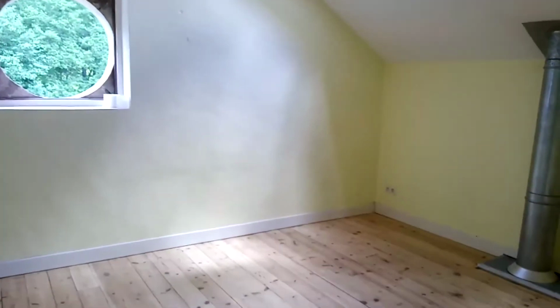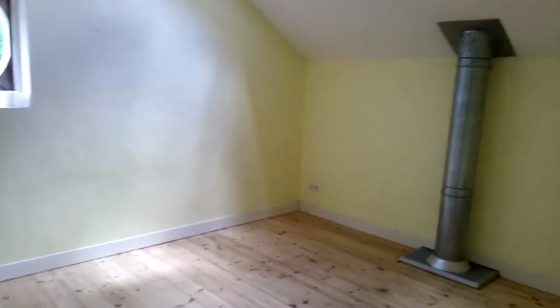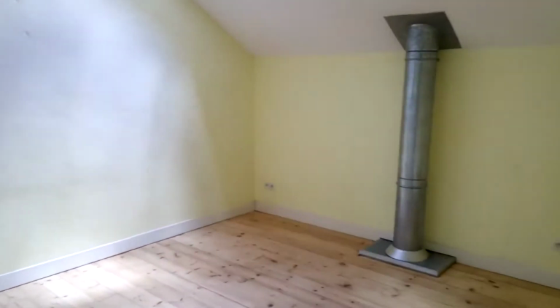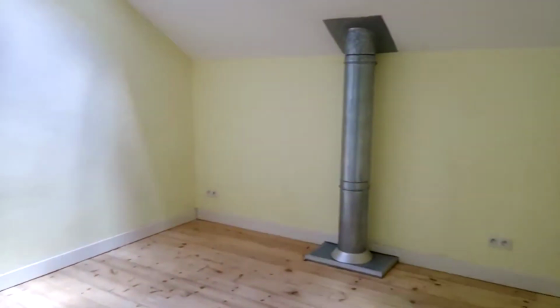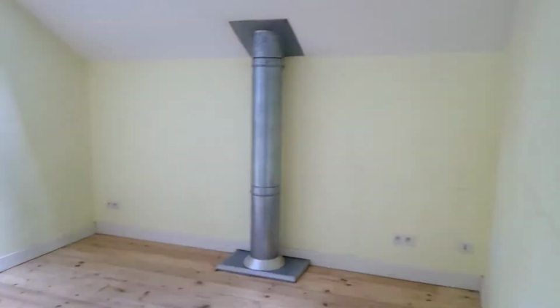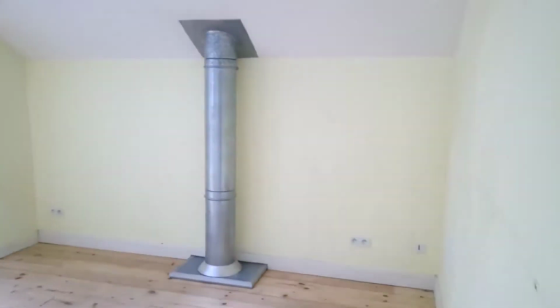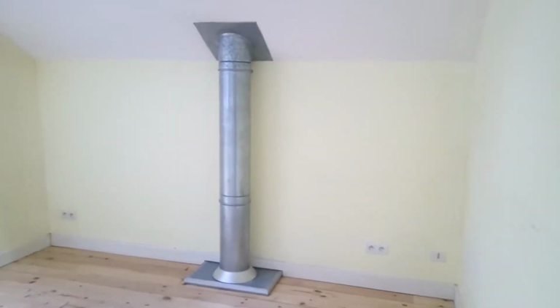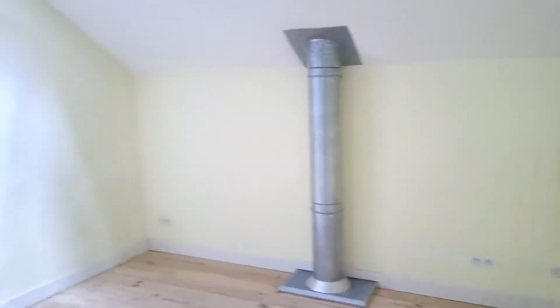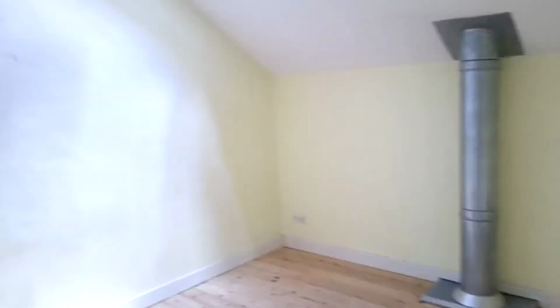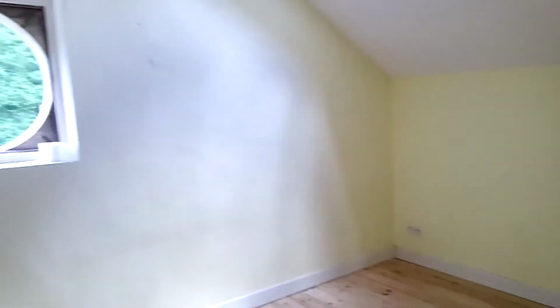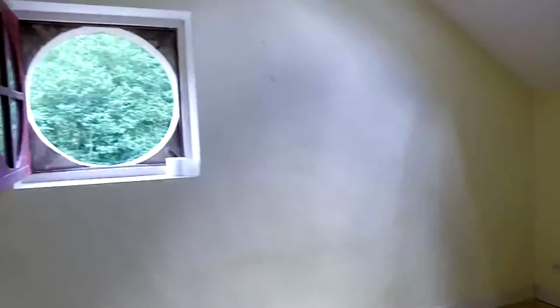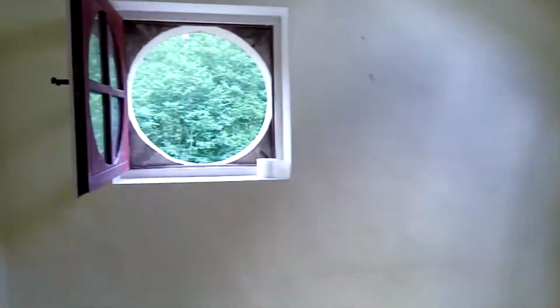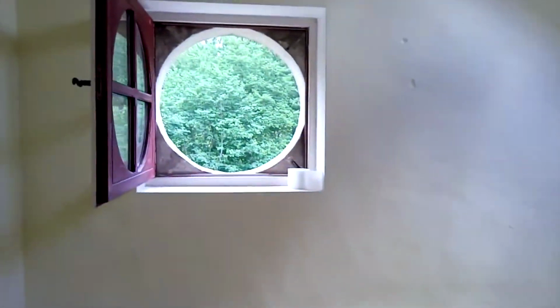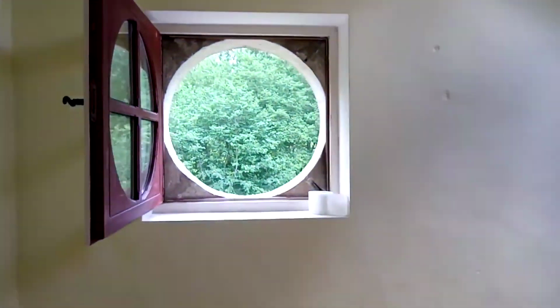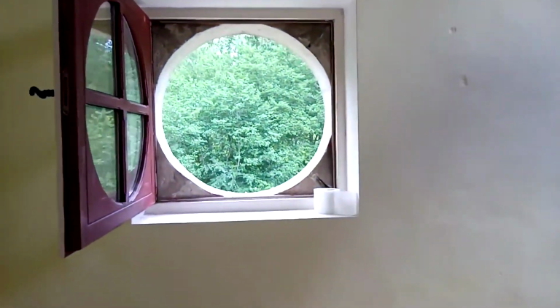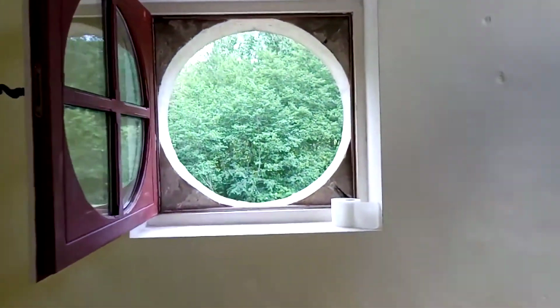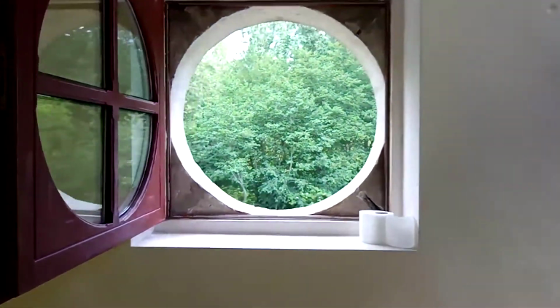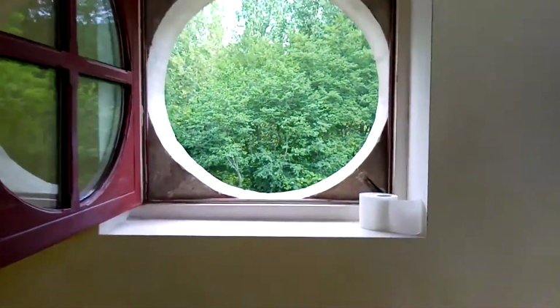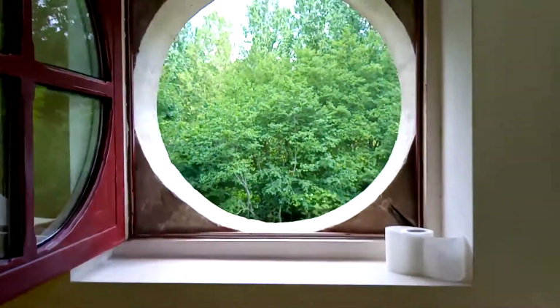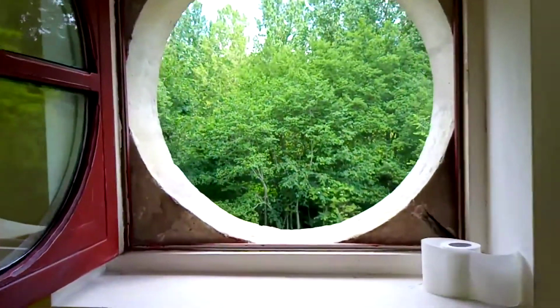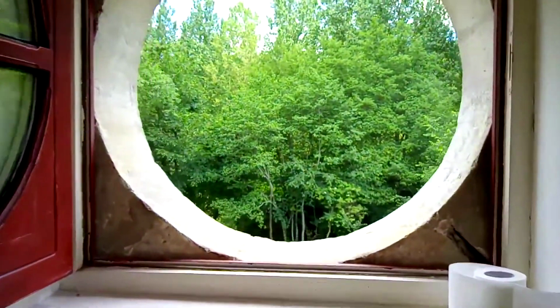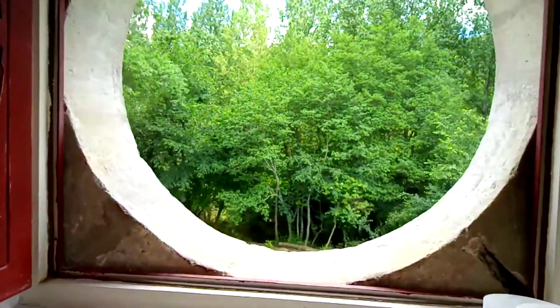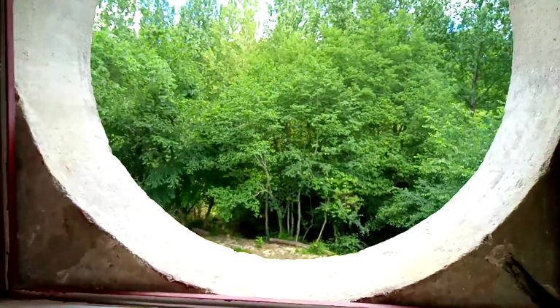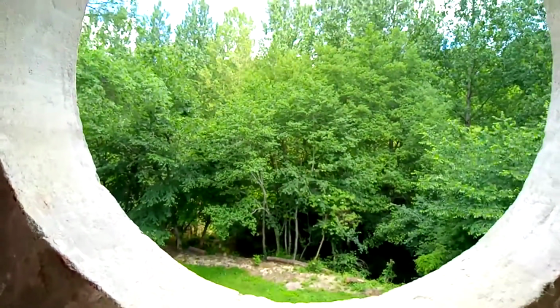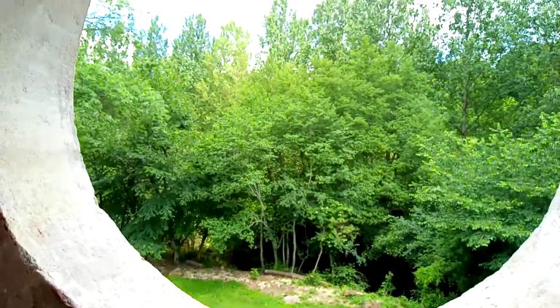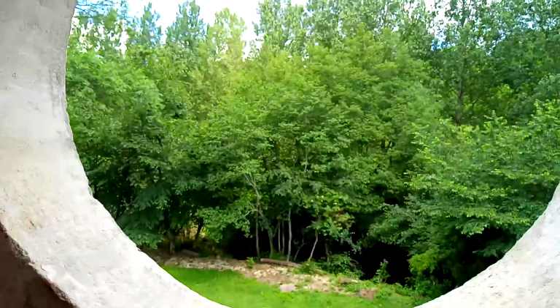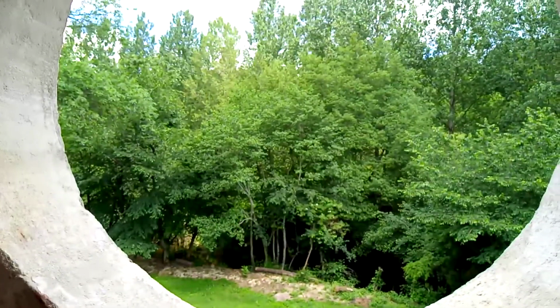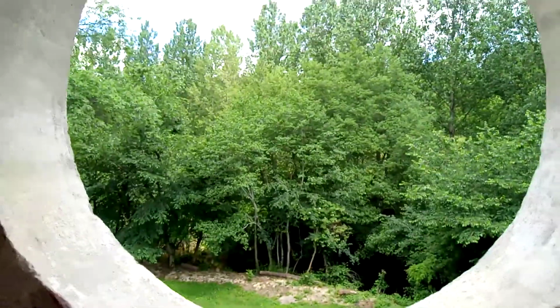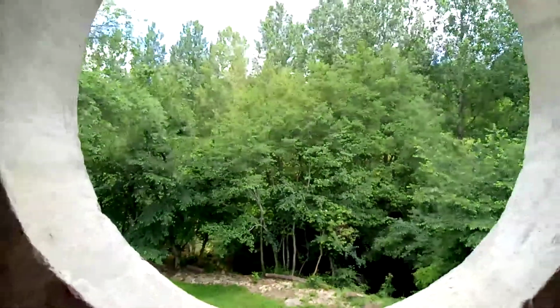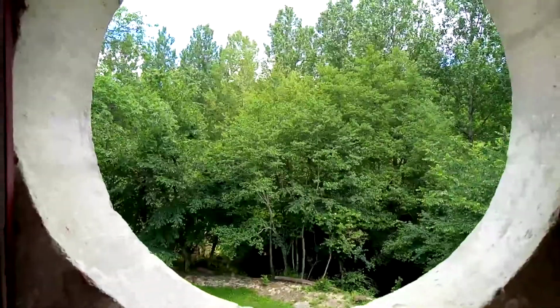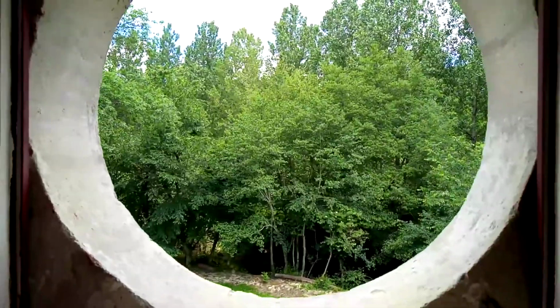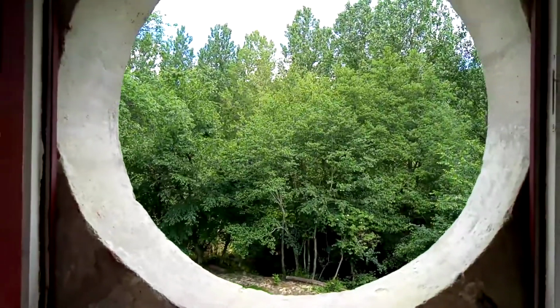This is a beautiful room. We think this will be the twin children's room, and just look at that view out there — out the round window.